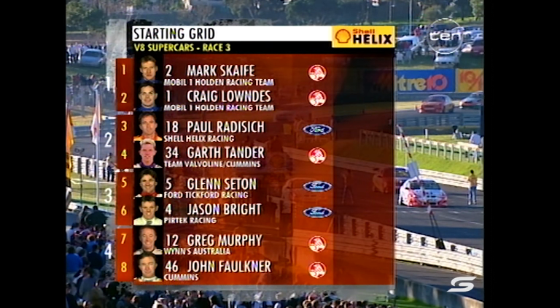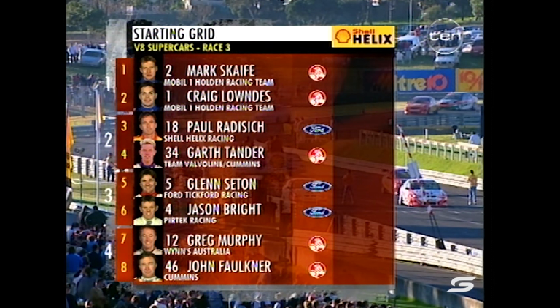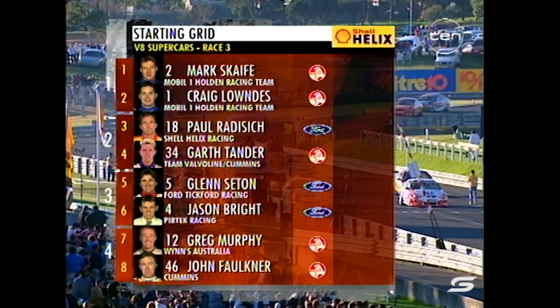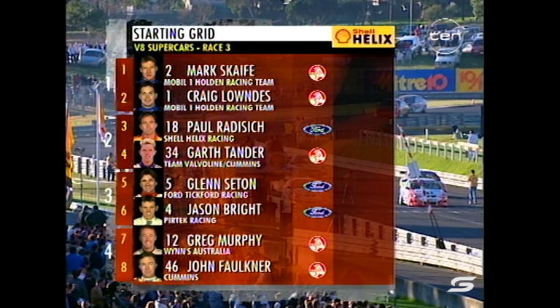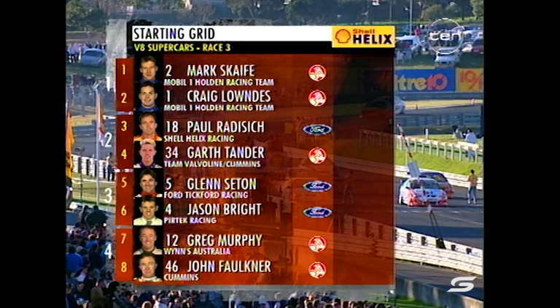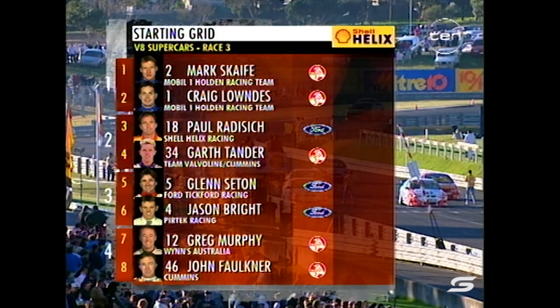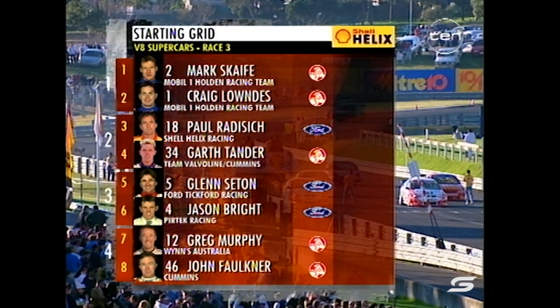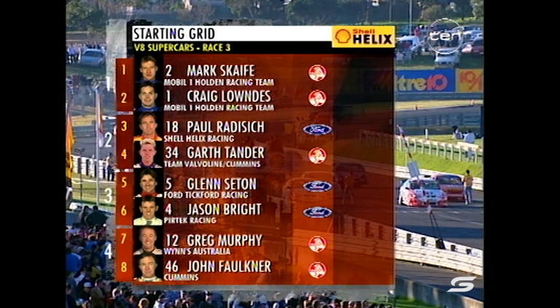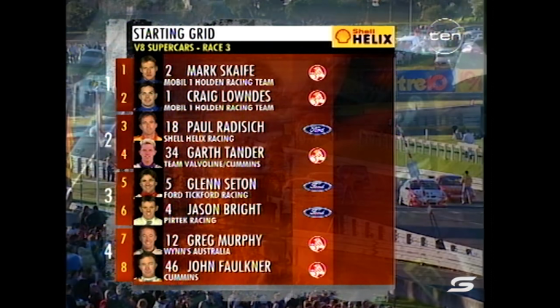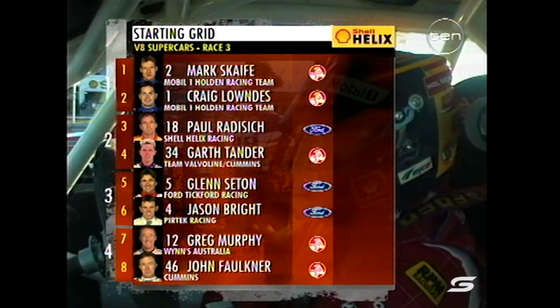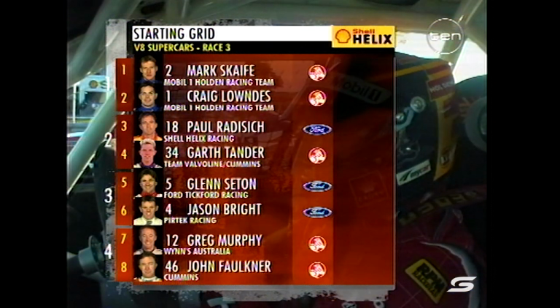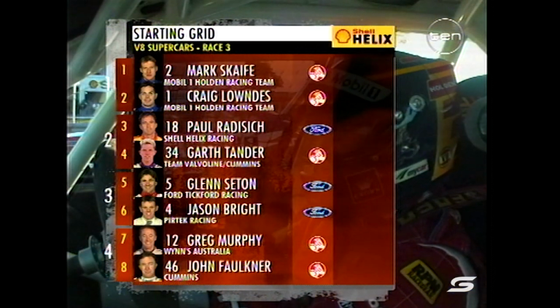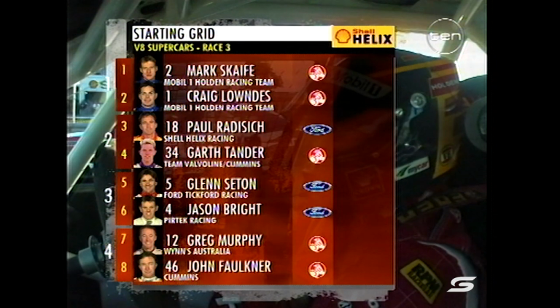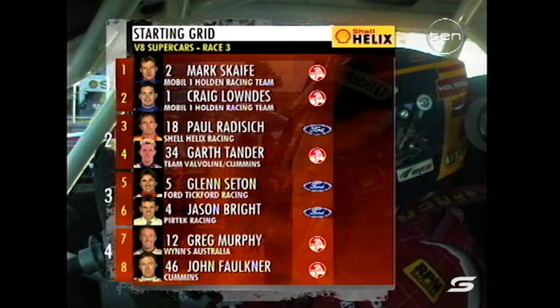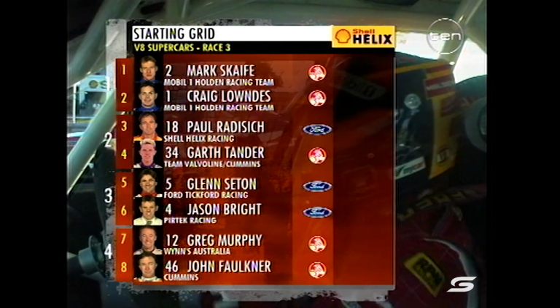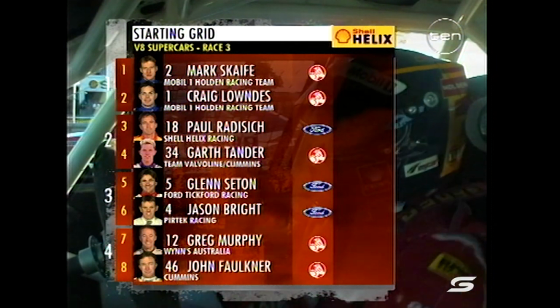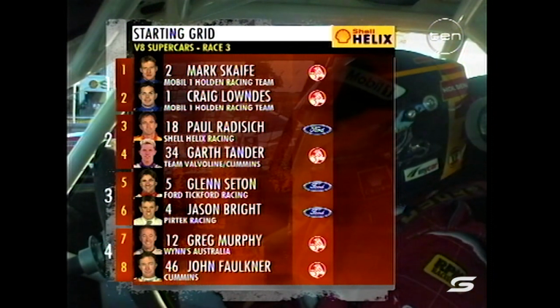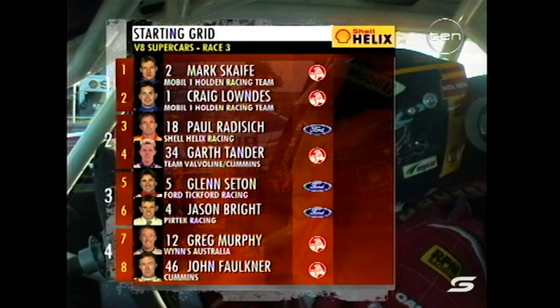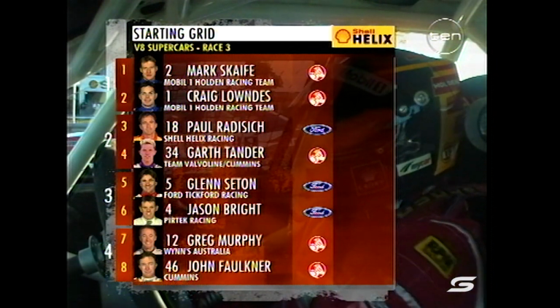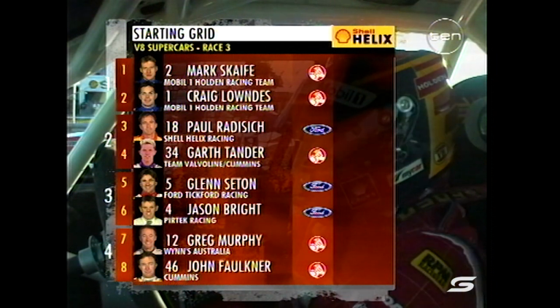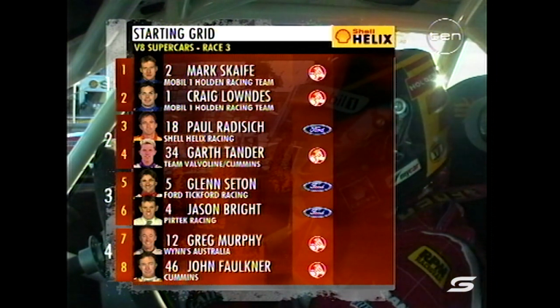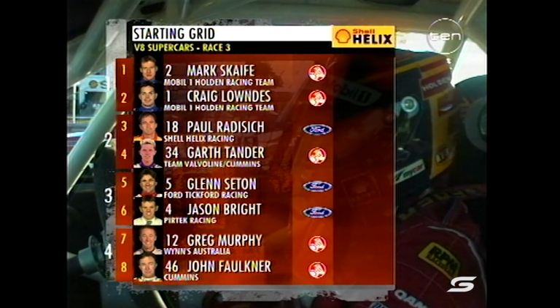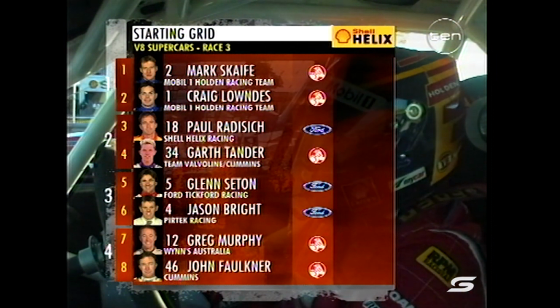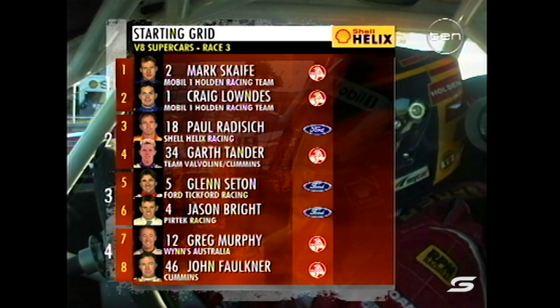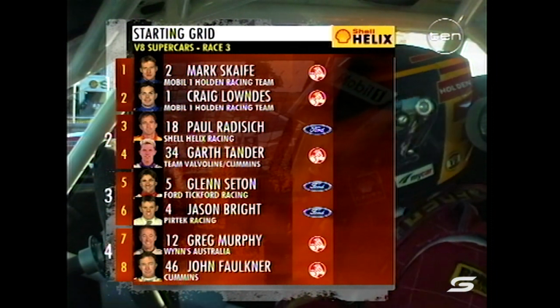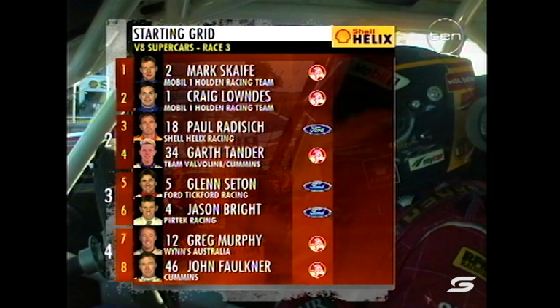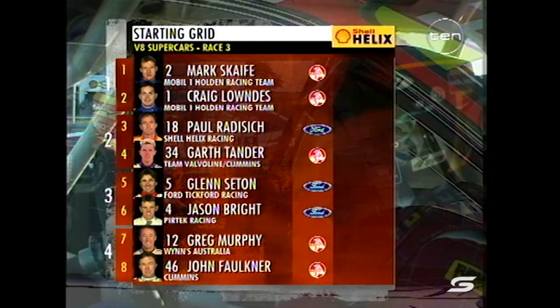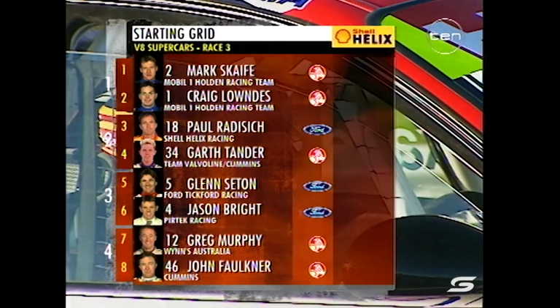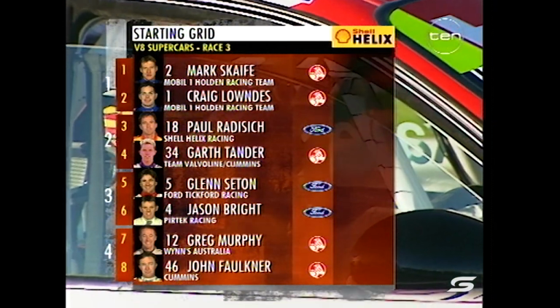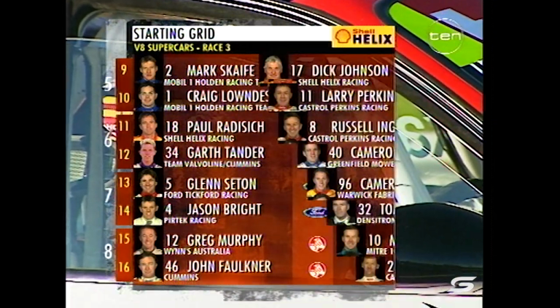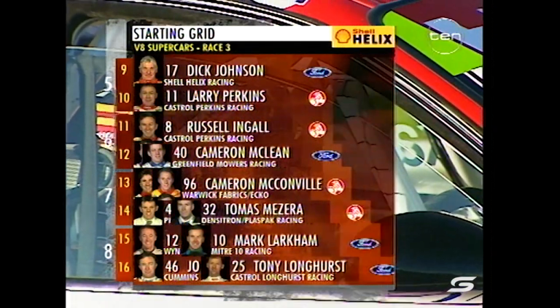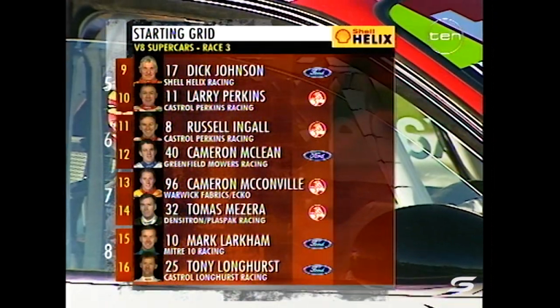Of course, the Mobile One boys will start from the front row yet again. Radisic, his first top three finish, alongside Garth Tander, who stormed very strongly in that last one. Seaton, Bright, Burpee and Faulkner.